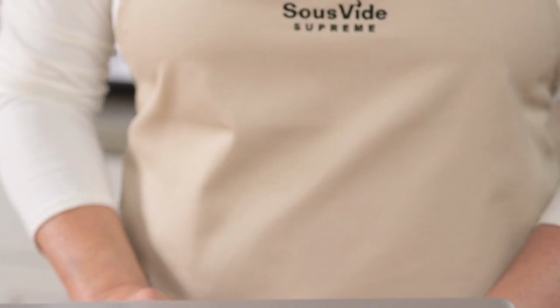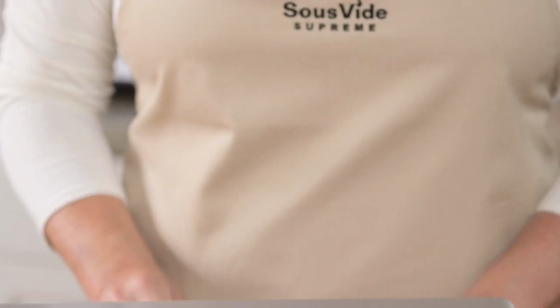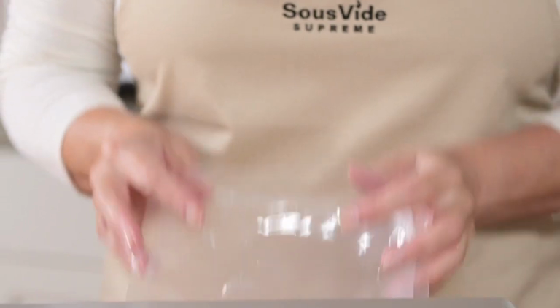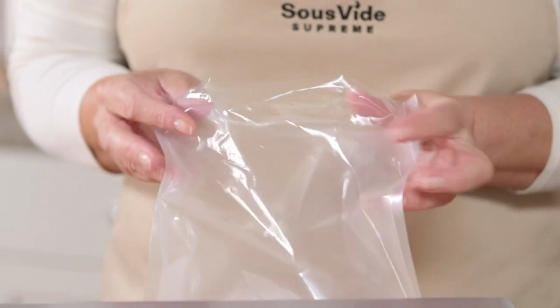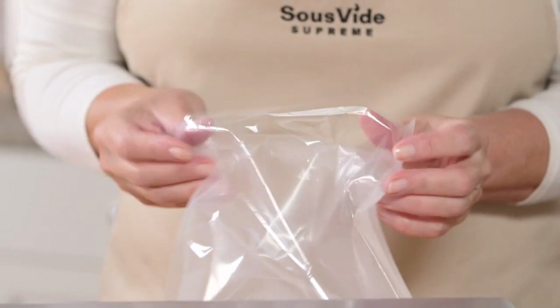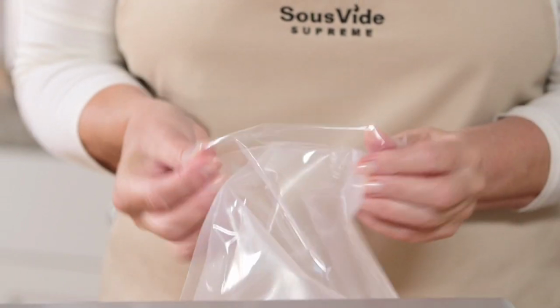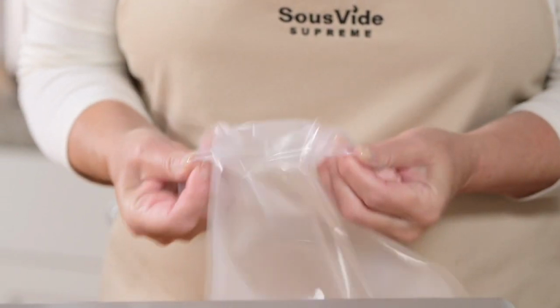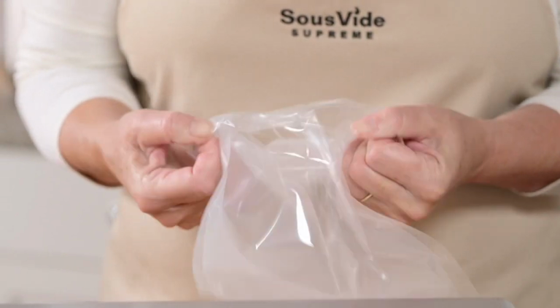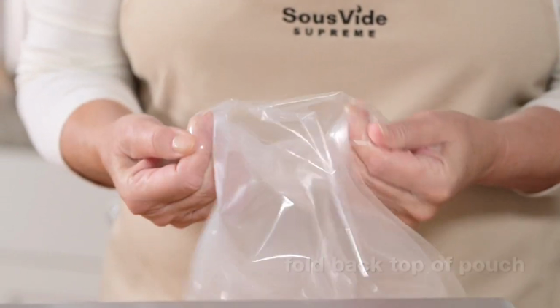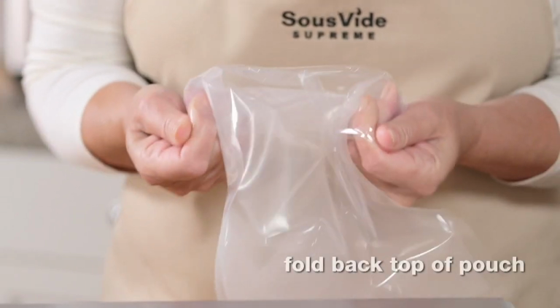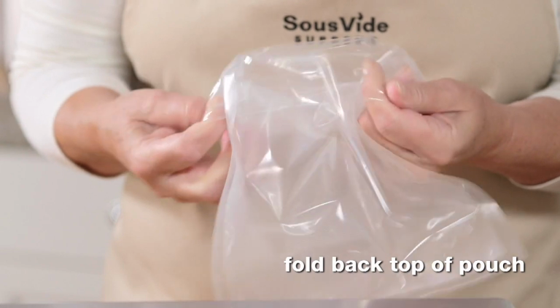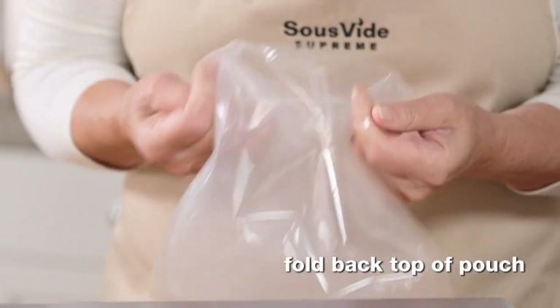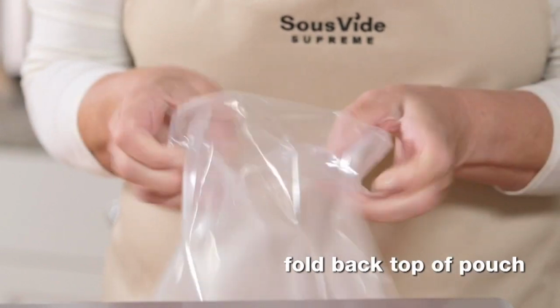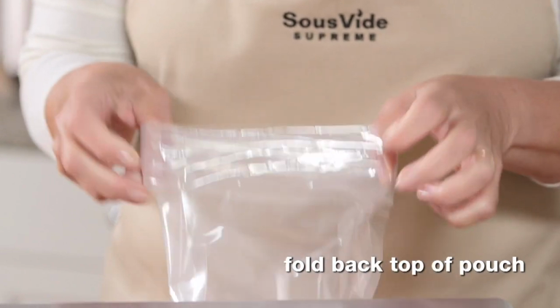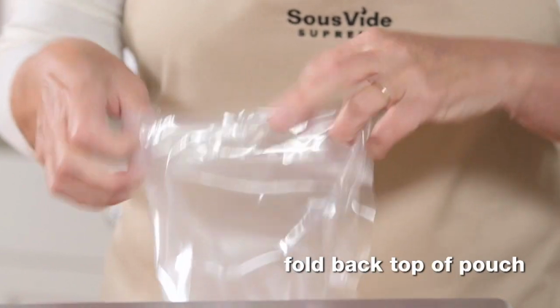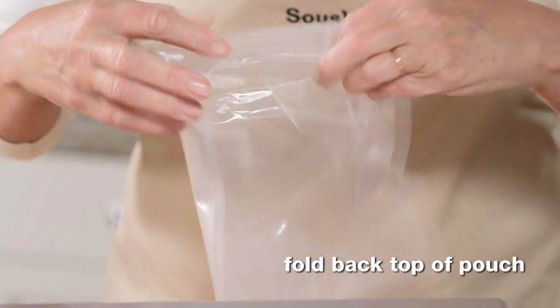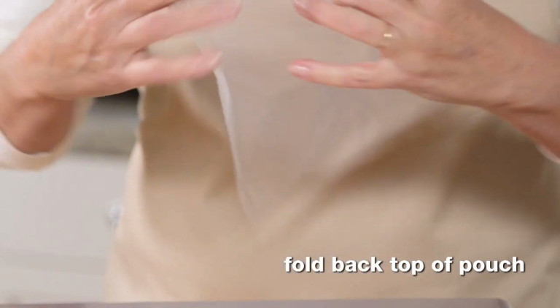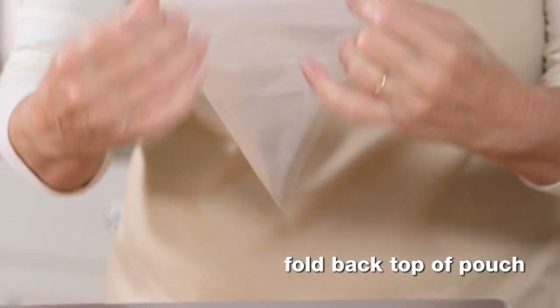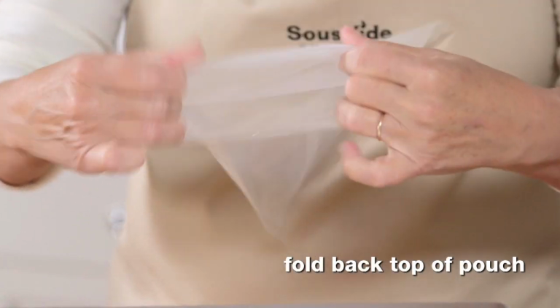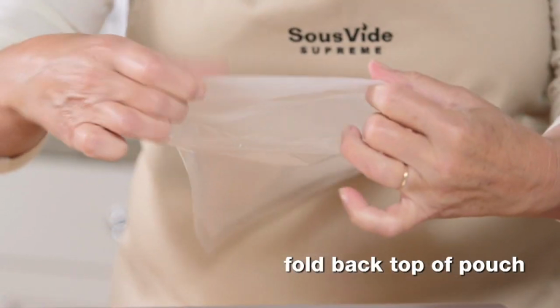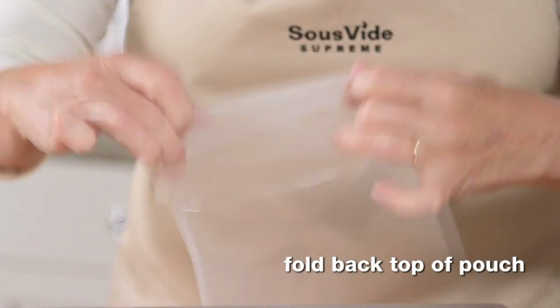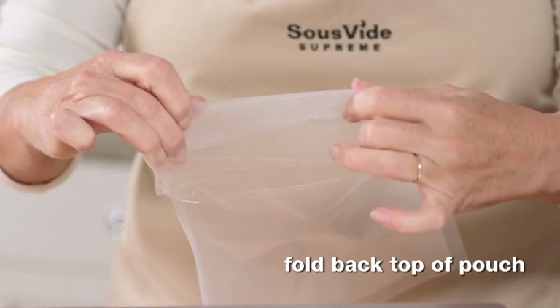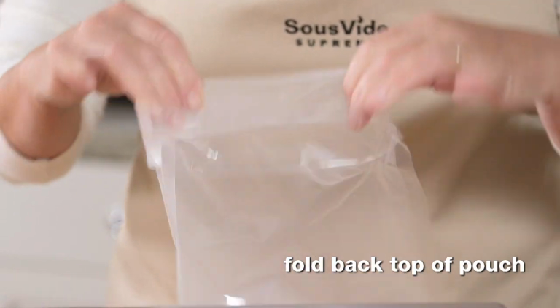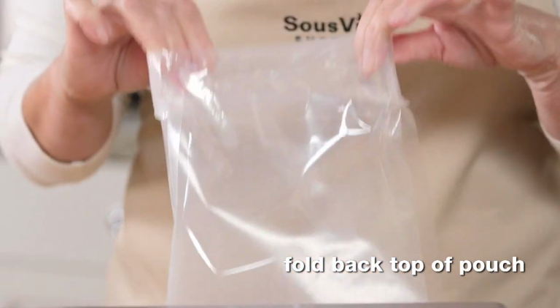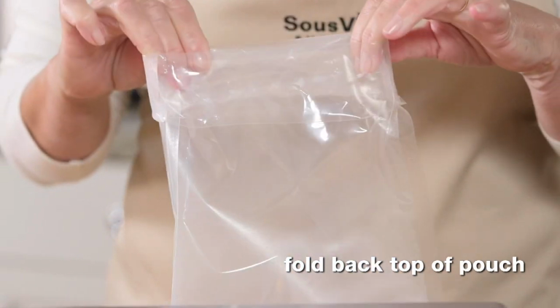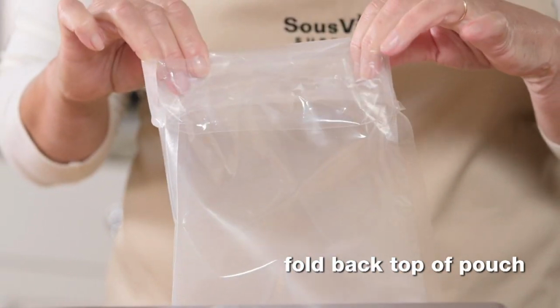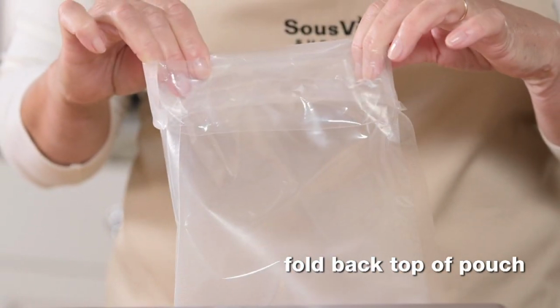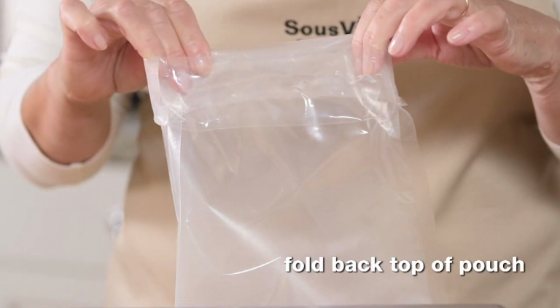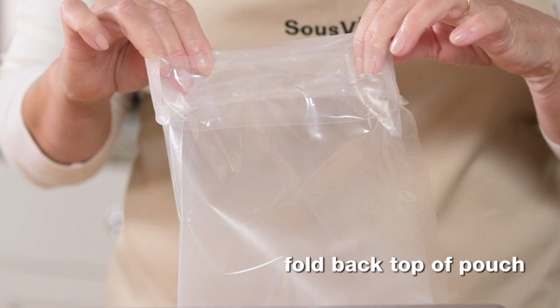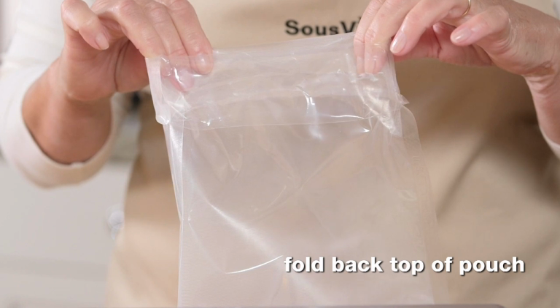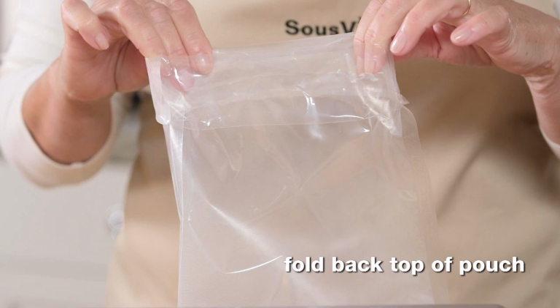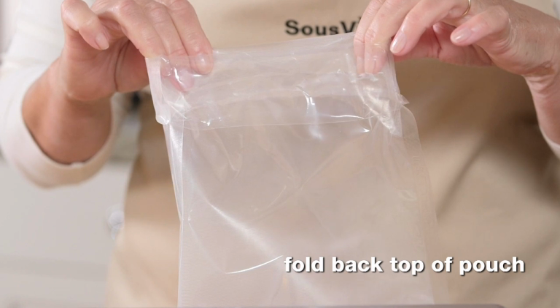Here's a helpful tip. Before filling, fold back the top of the cooking pouch to keep it clean. Food particles and oils that accumulate along the sealing edge can prevent a tight seal.